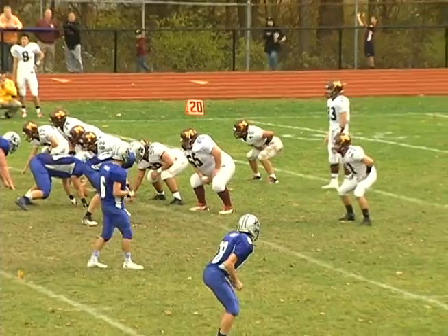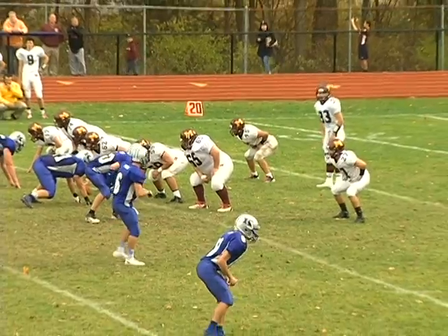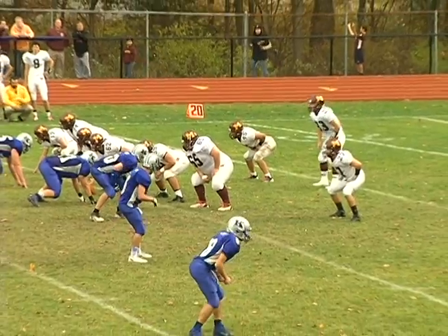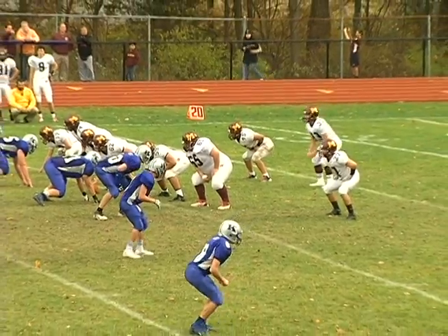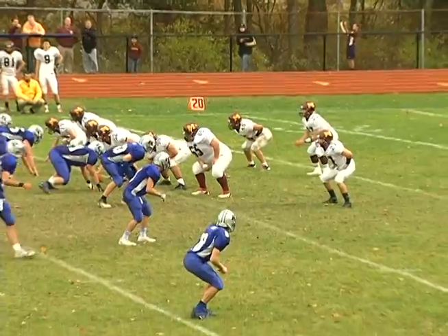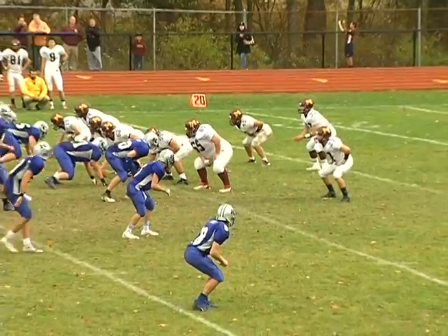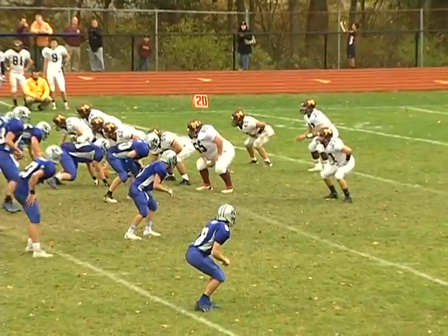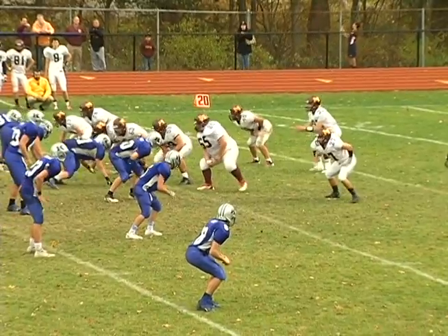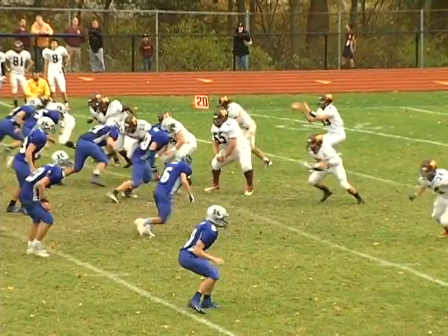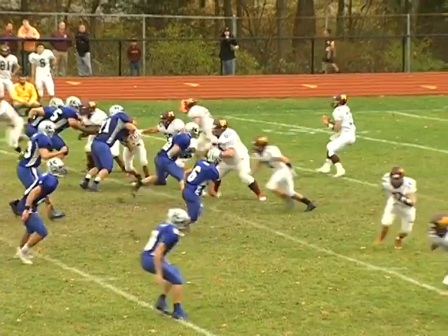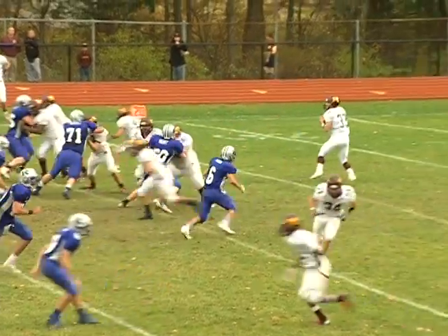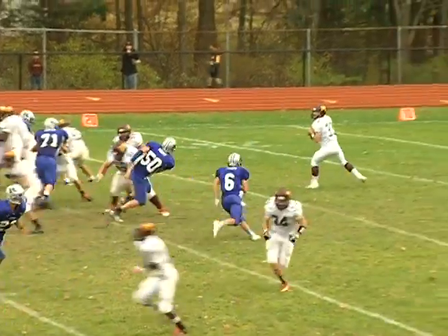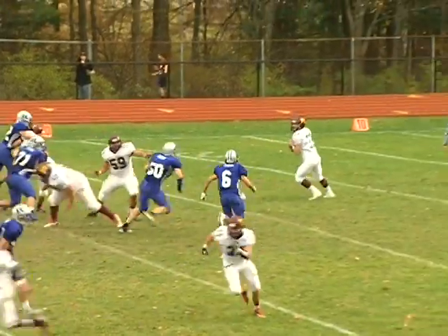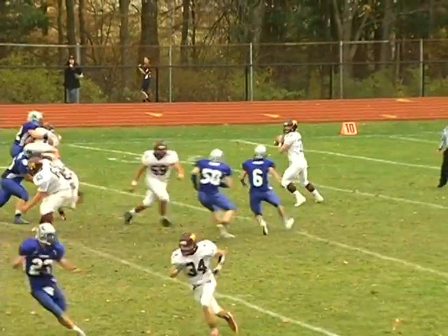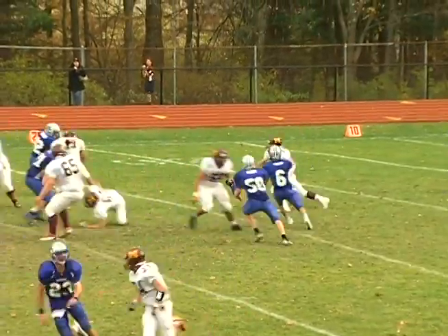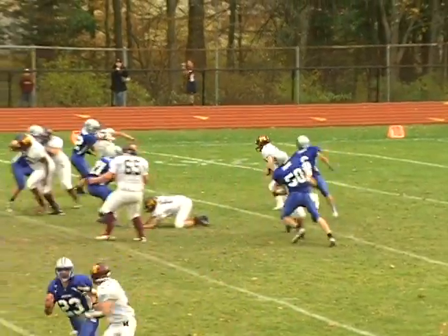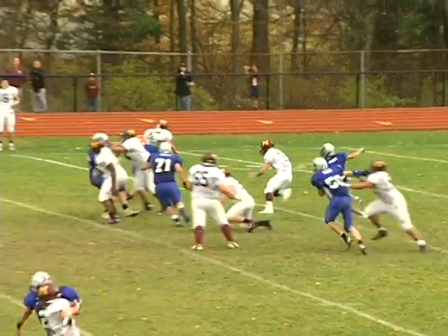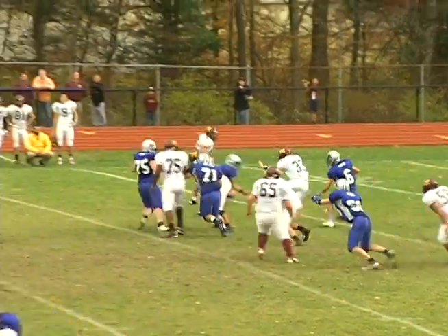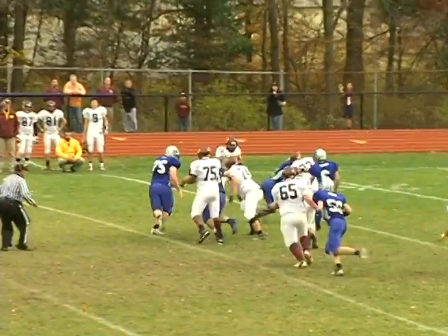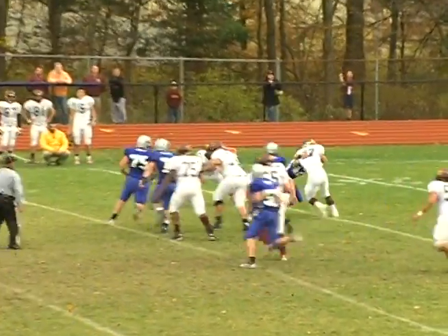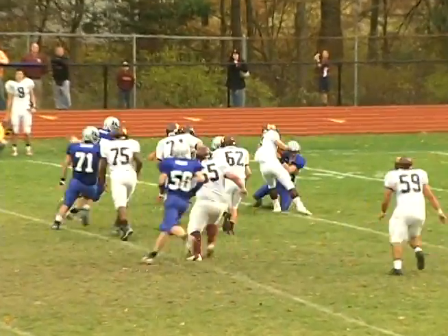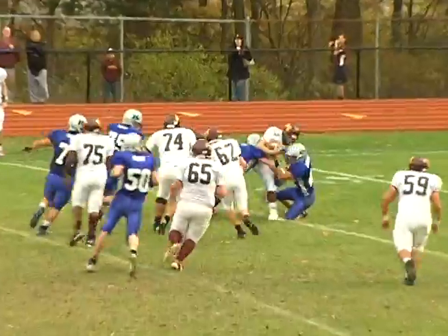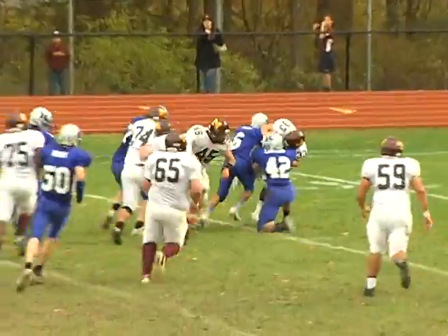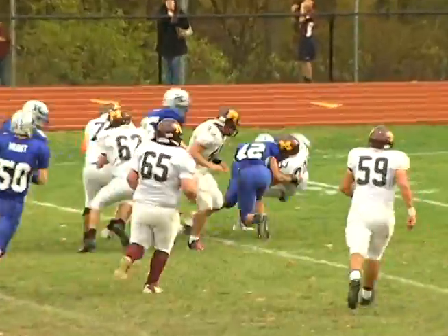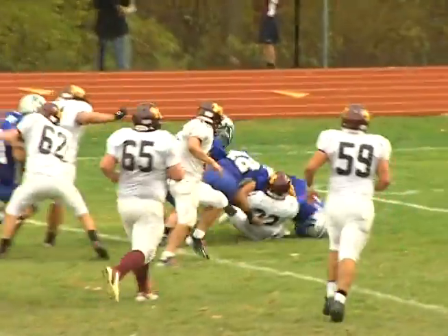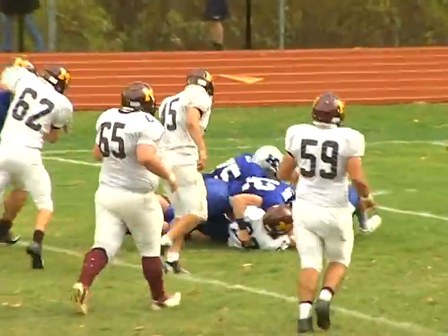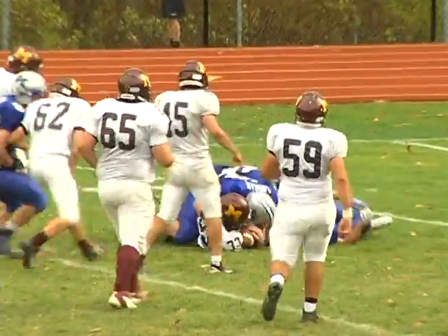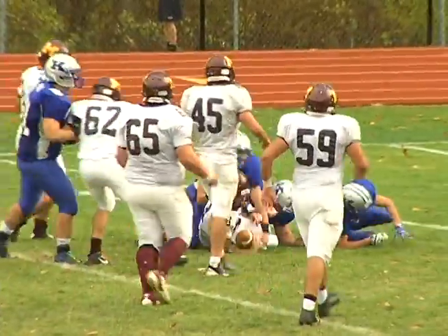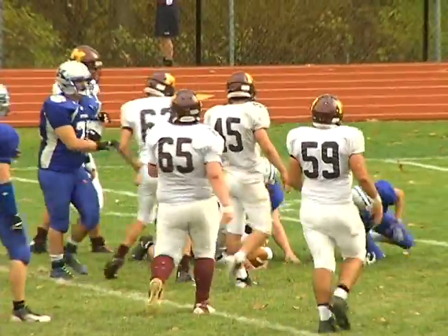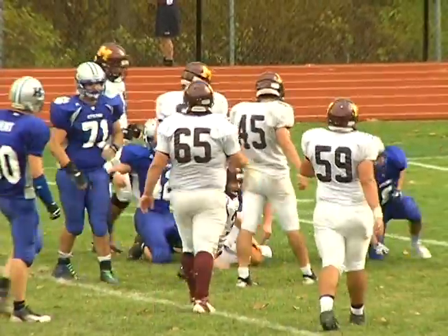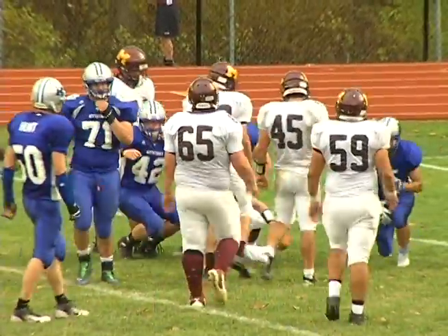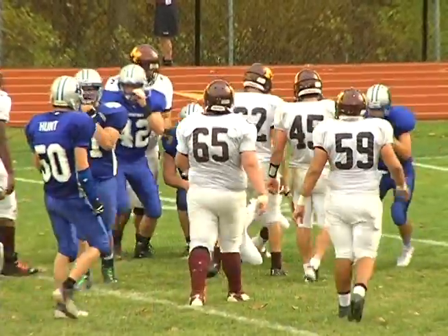Kittatinny's defense played hard. Watch Pat Logan rush in and get the sack as he drops A.J. Schmitz for a 9-yard loss, and the Cougars force a Dodgers punt.